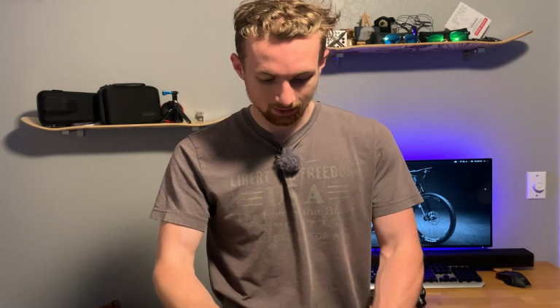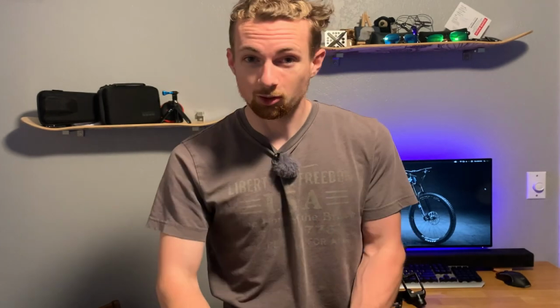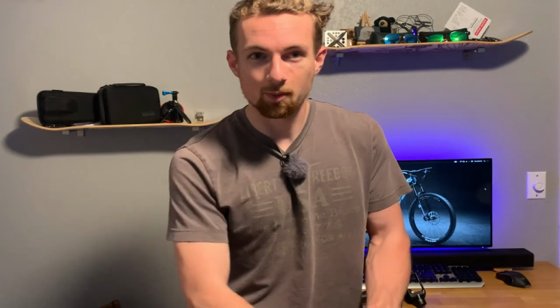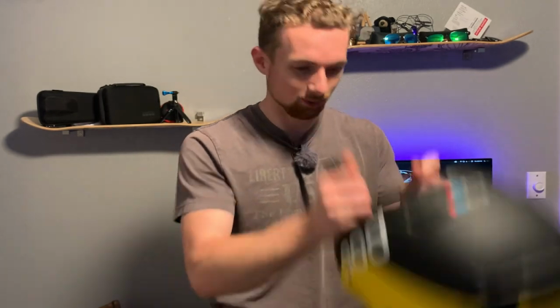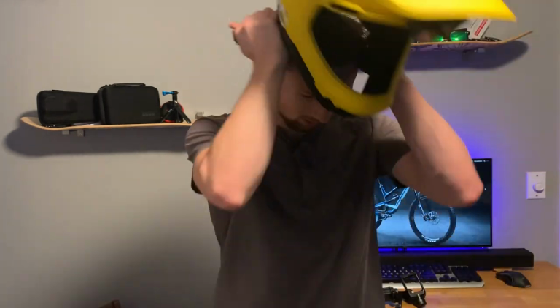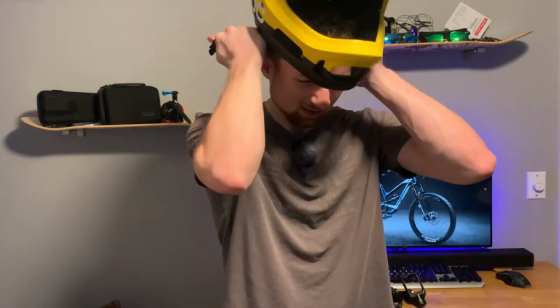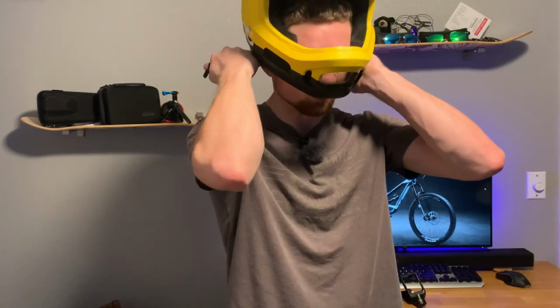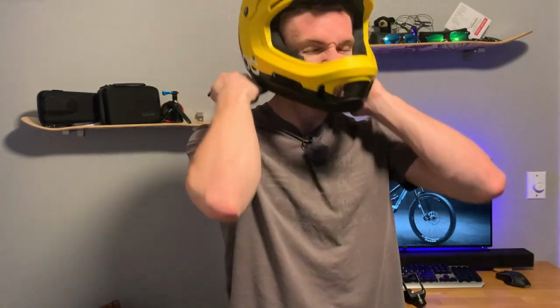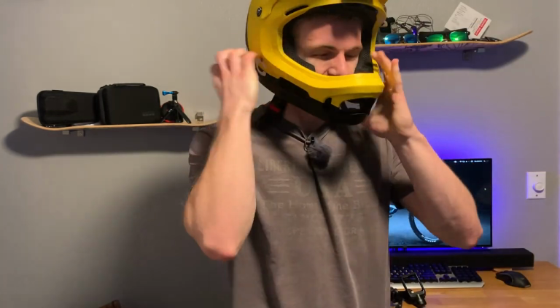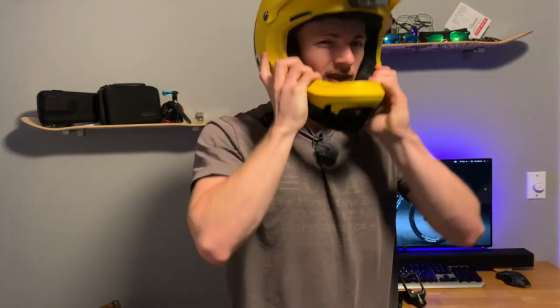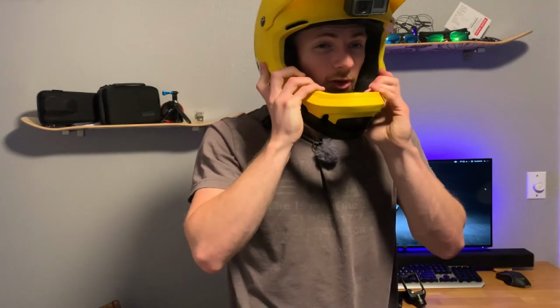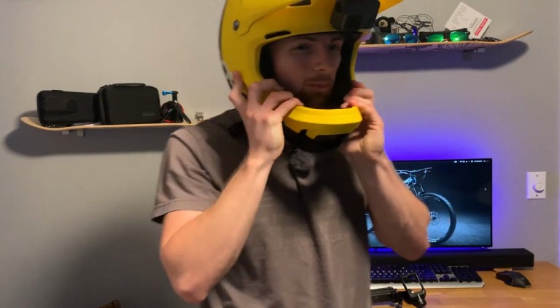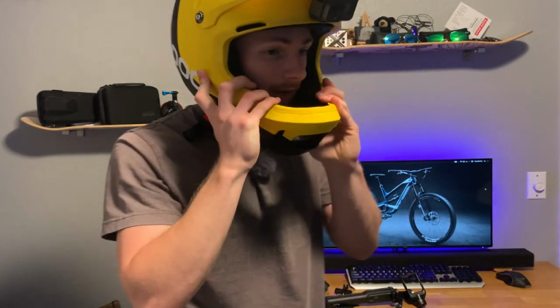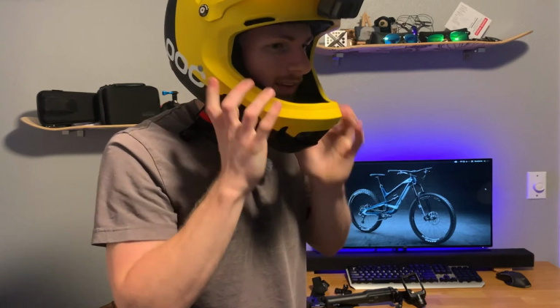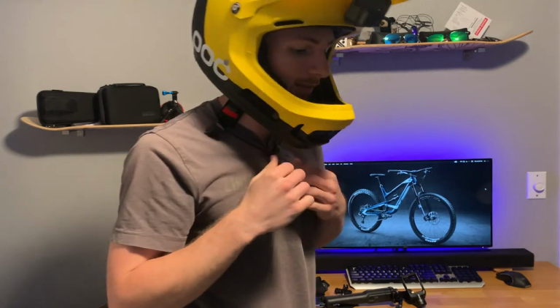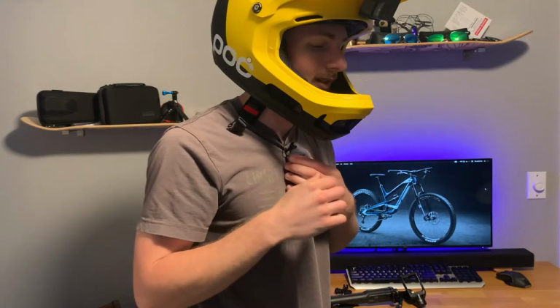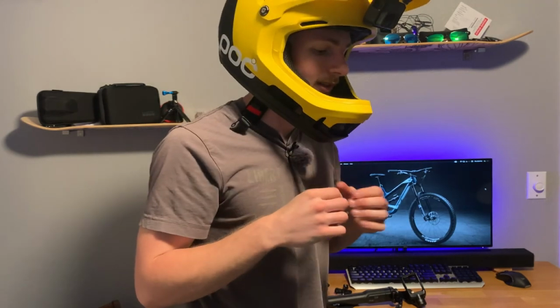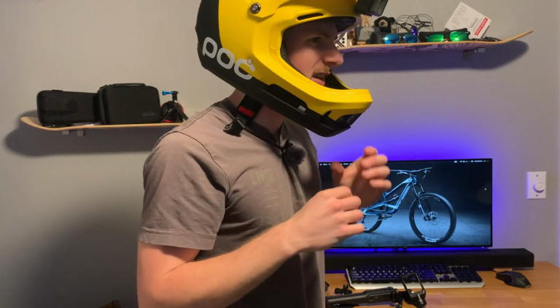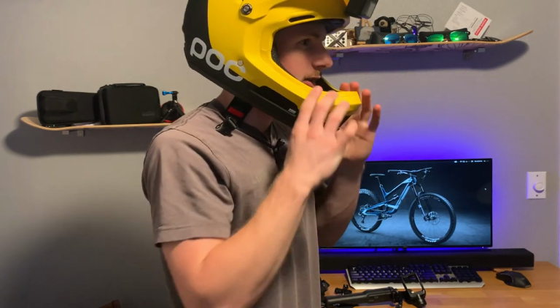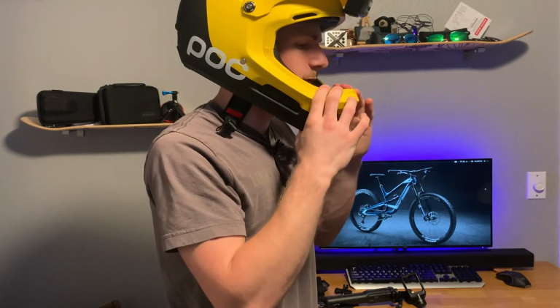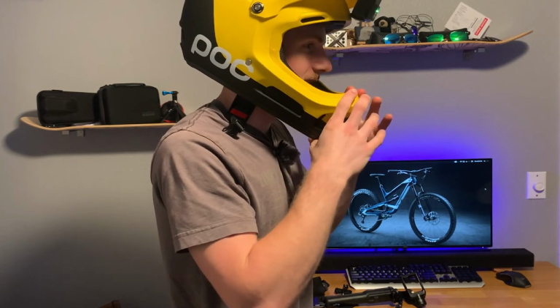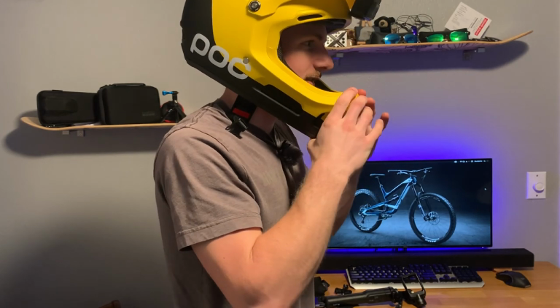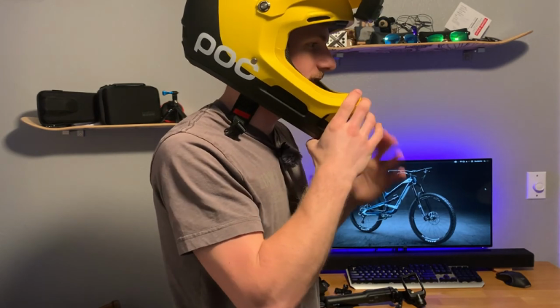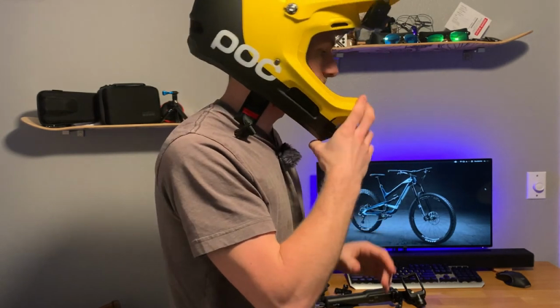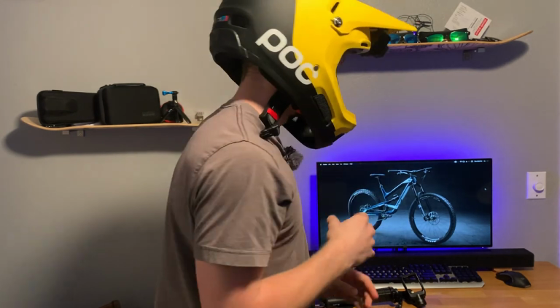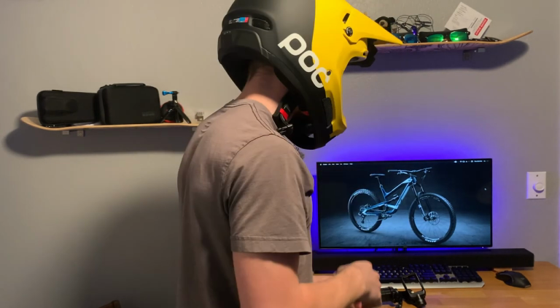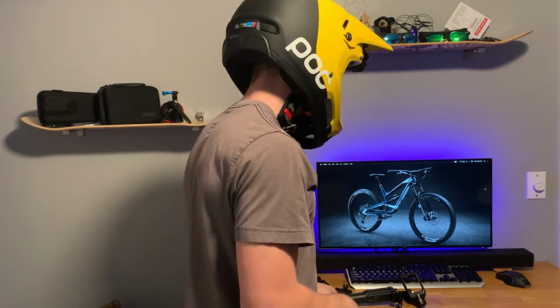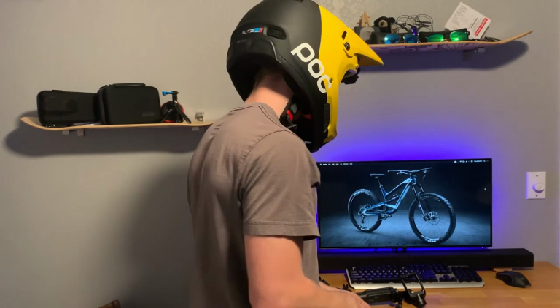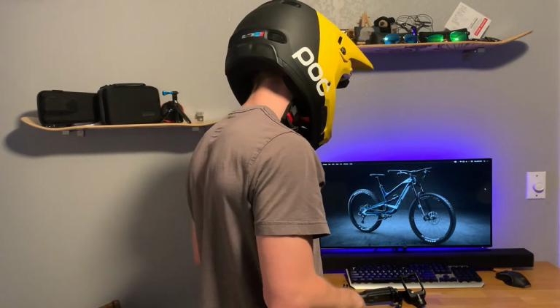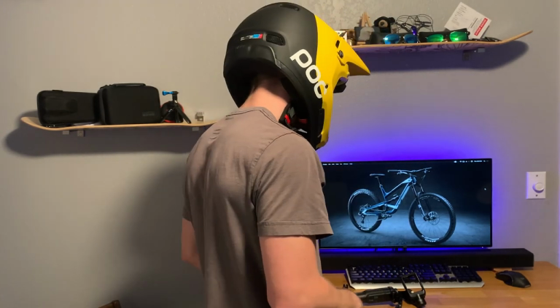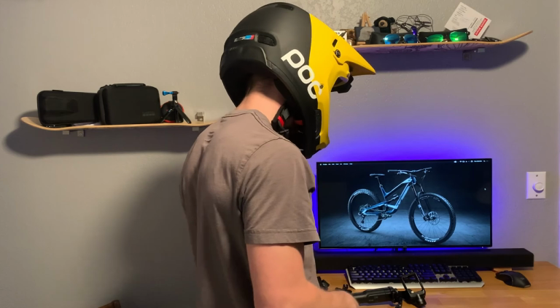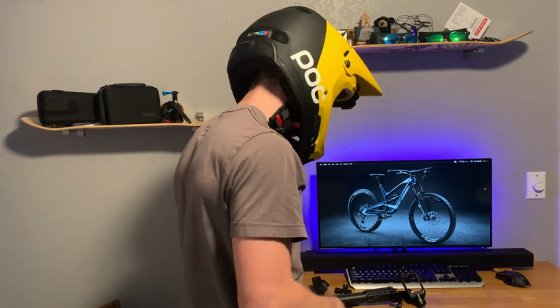Let me show you why that's a safety issue. If I put the helmet on and over my head, you'll notice the chin is pretty low.